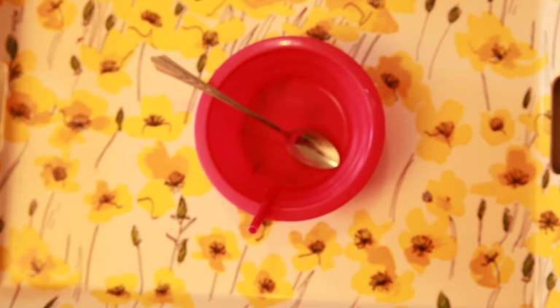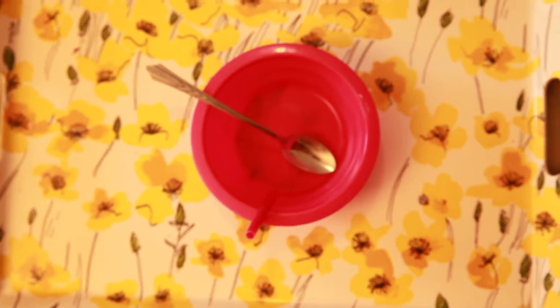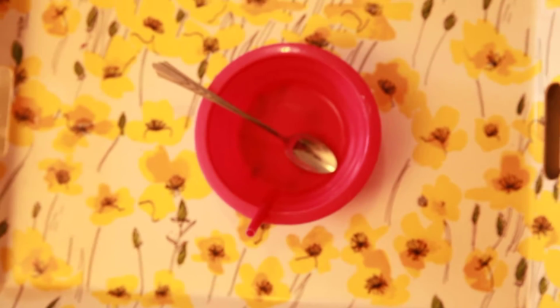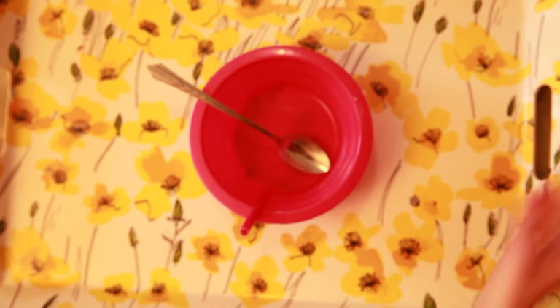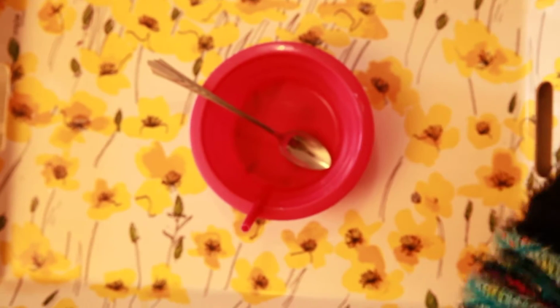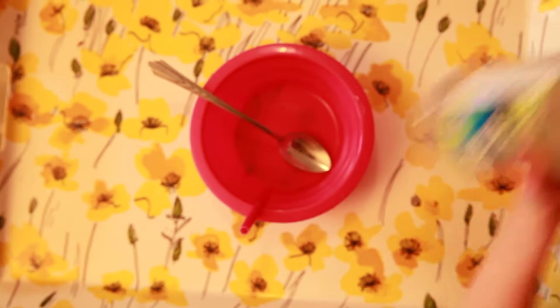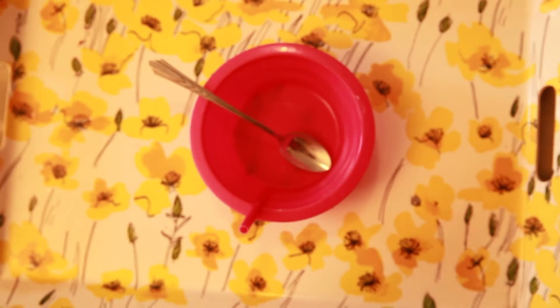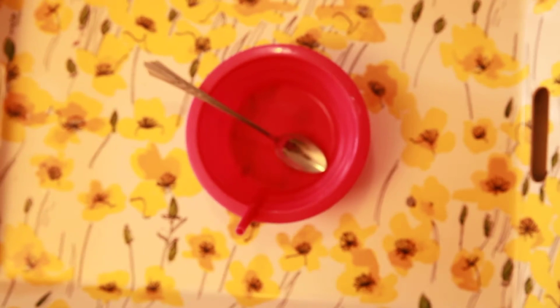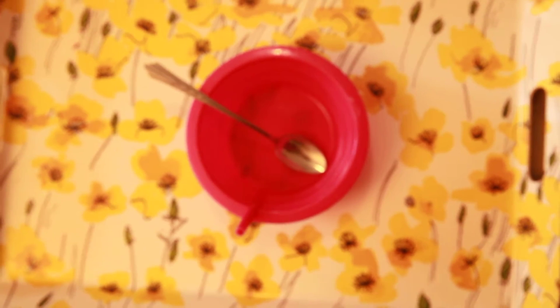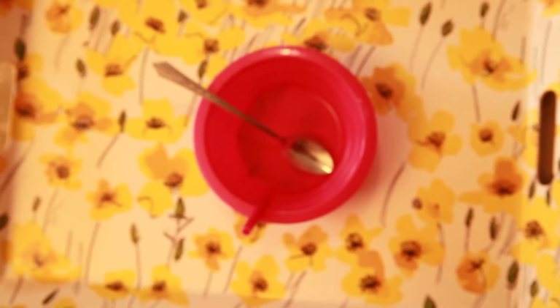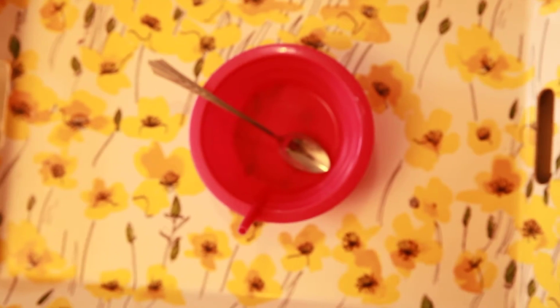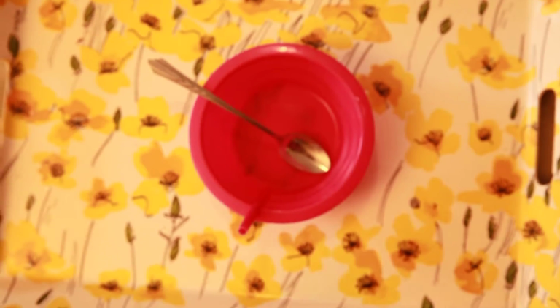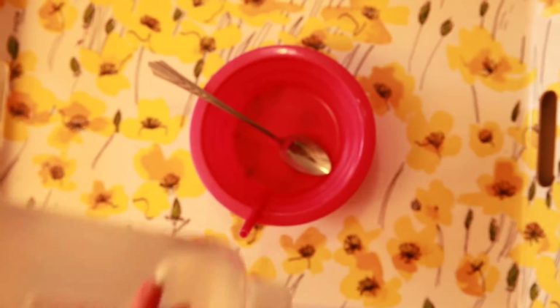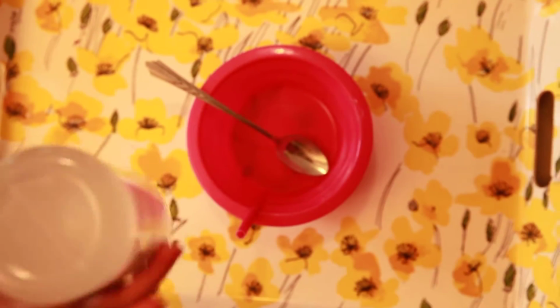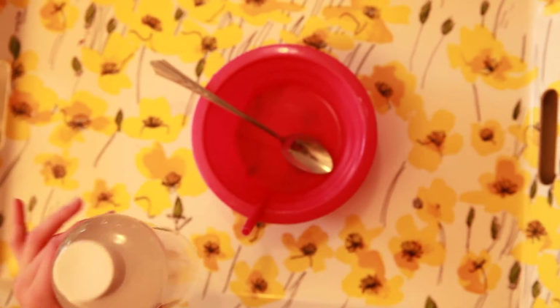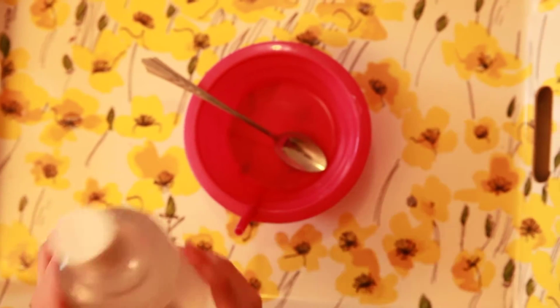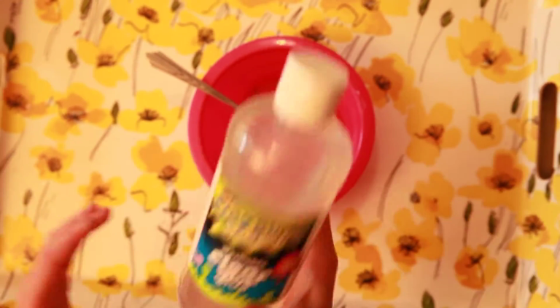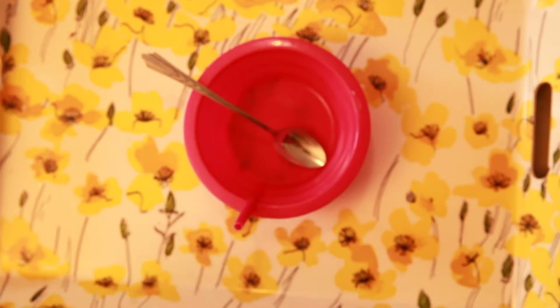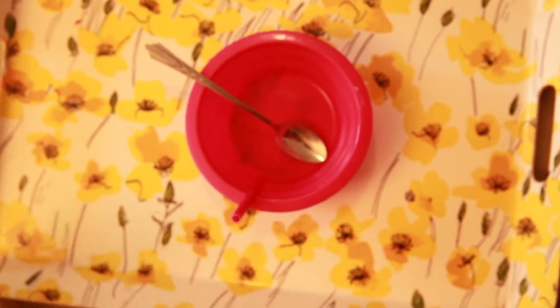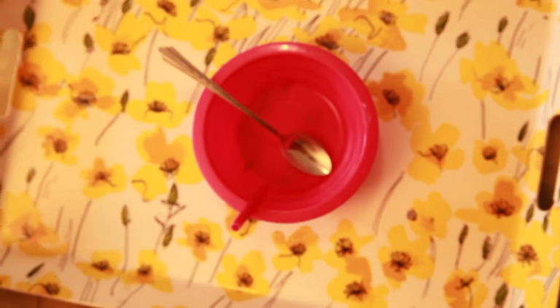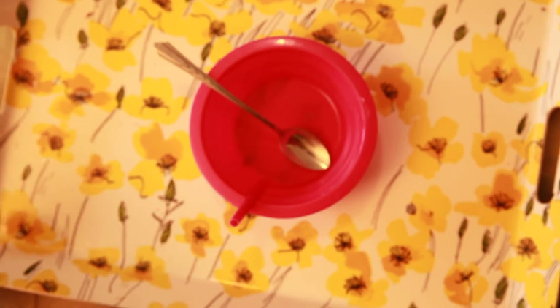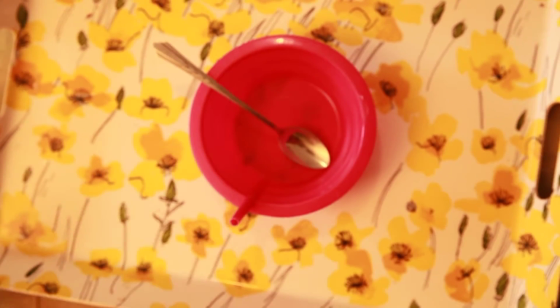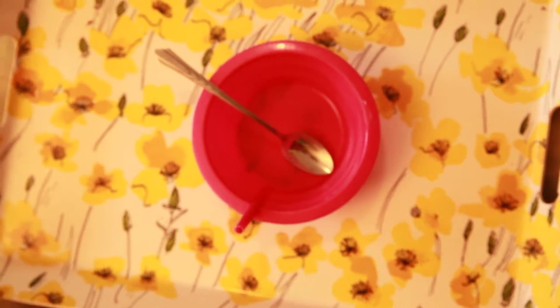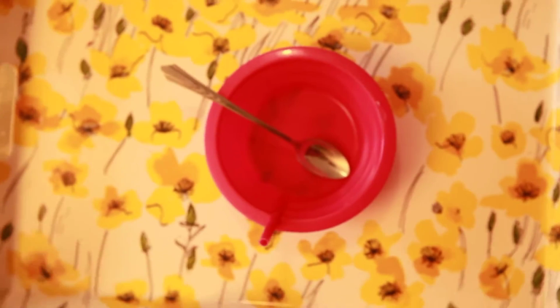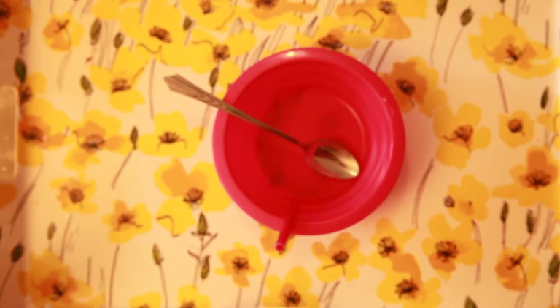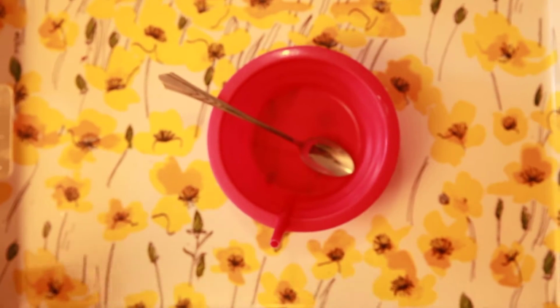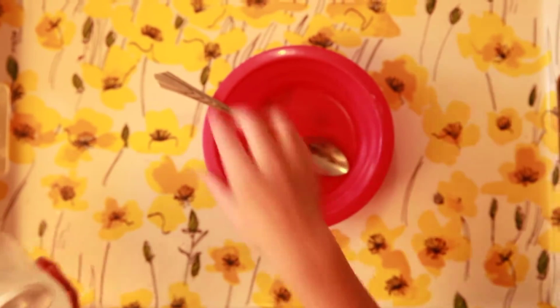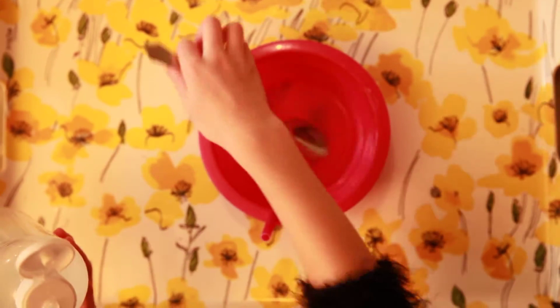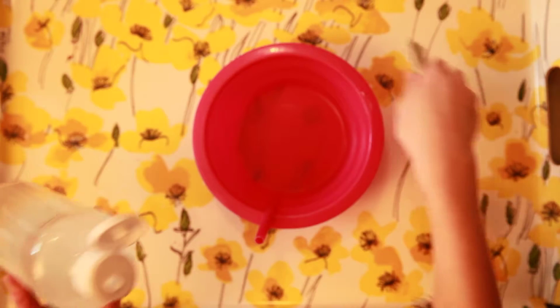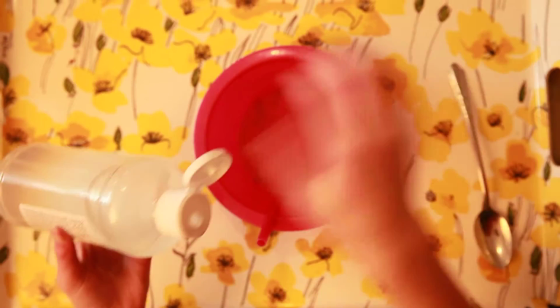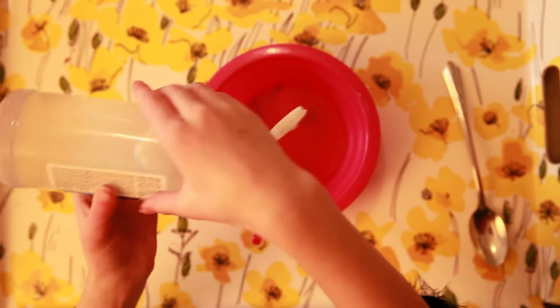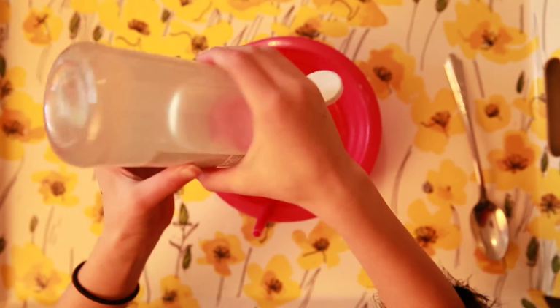We're going to be using different glue. So this is the glue we're going to be using — it's washable clear glue, except it's made for slime. So we're going to be using that and put that in.